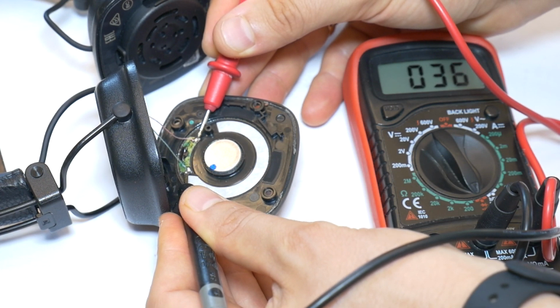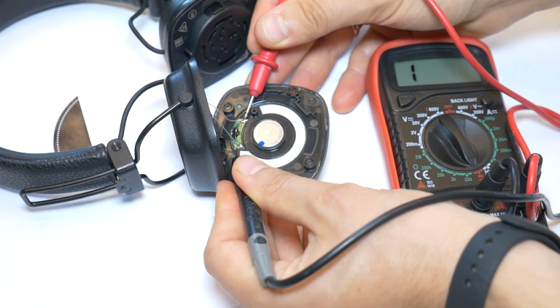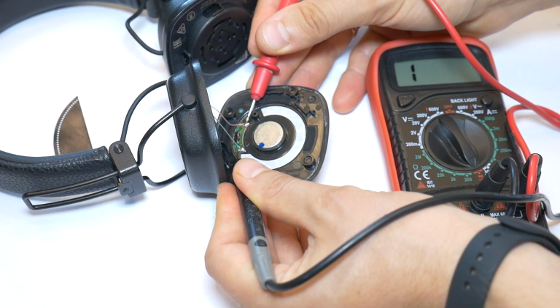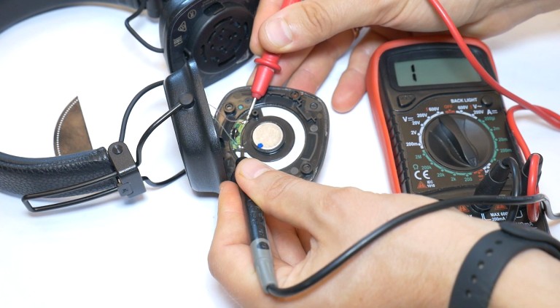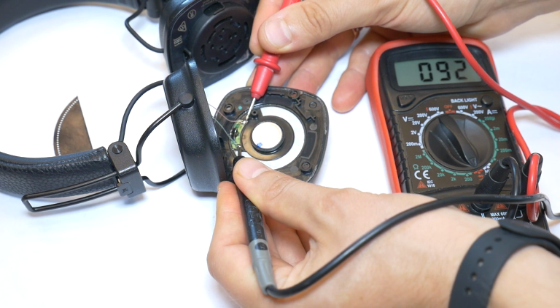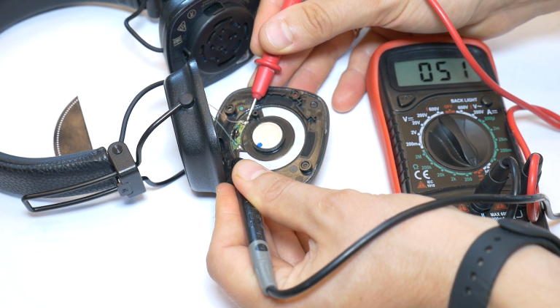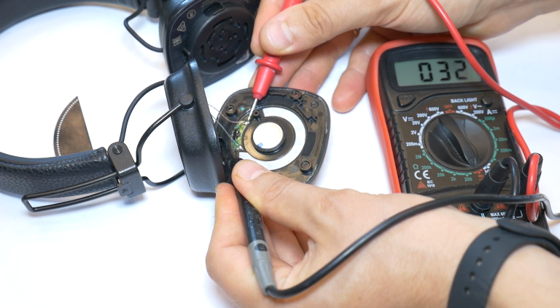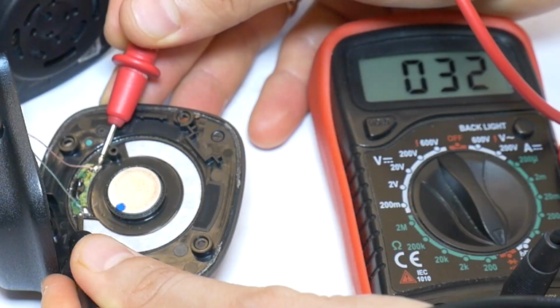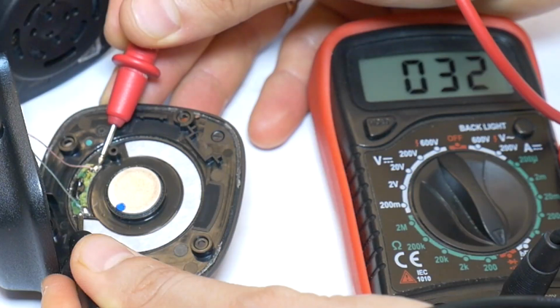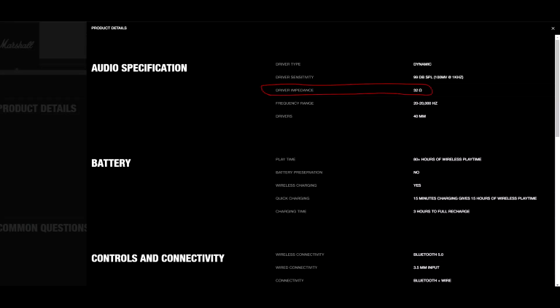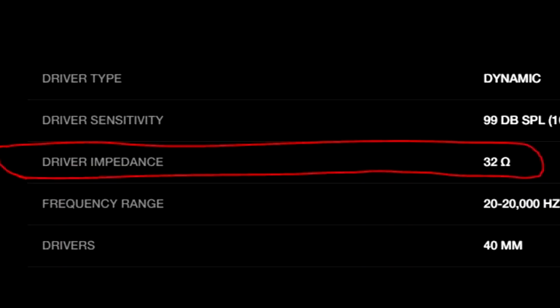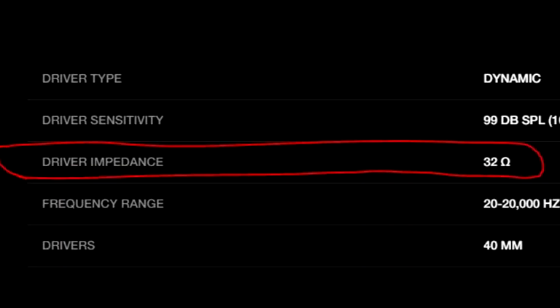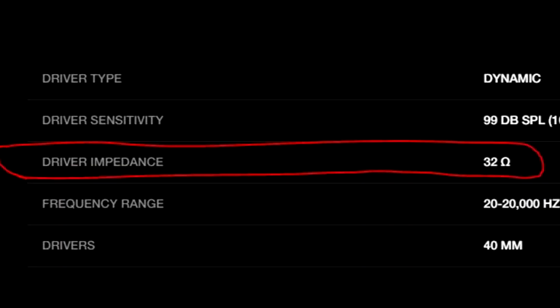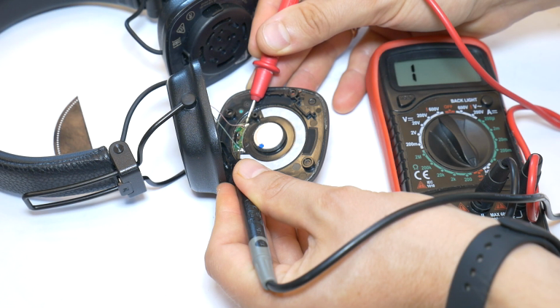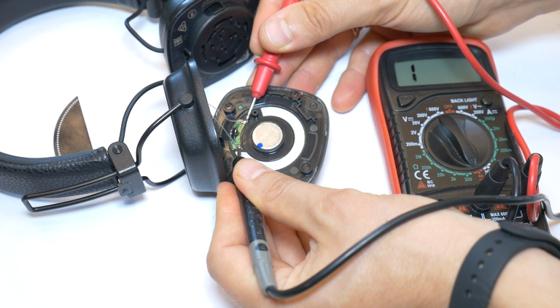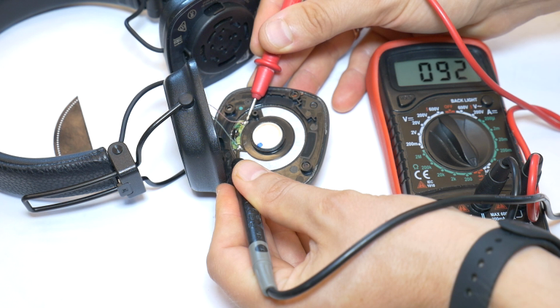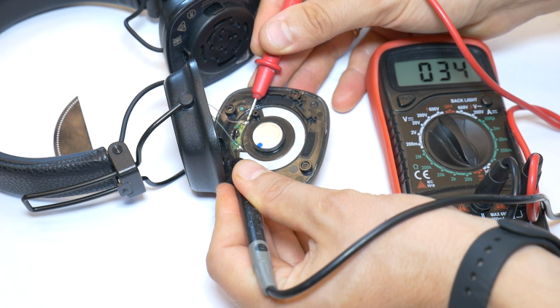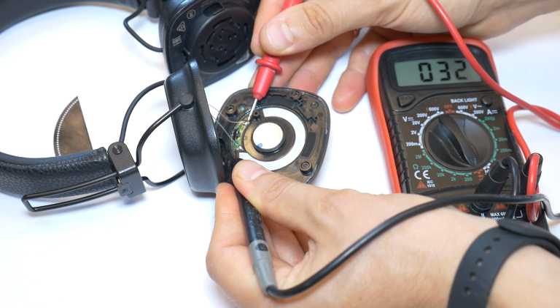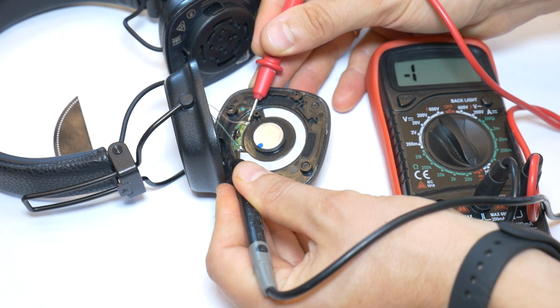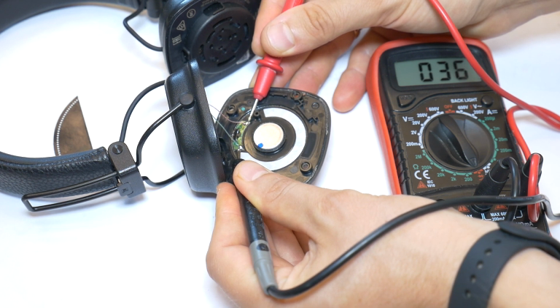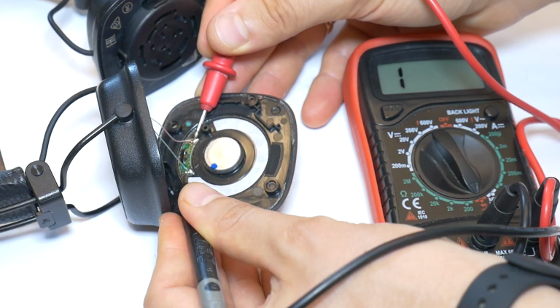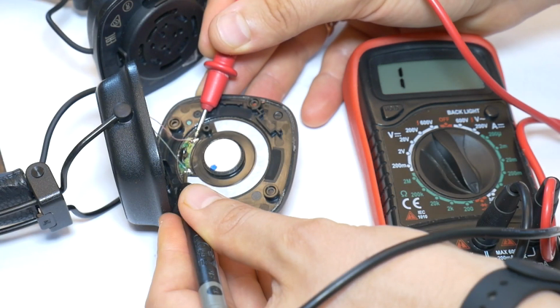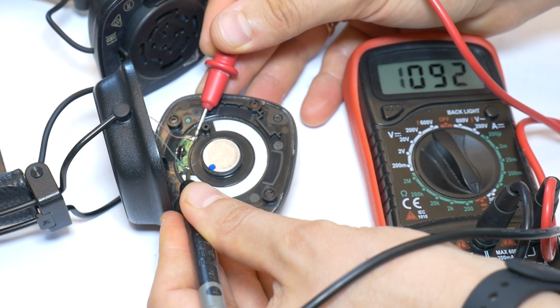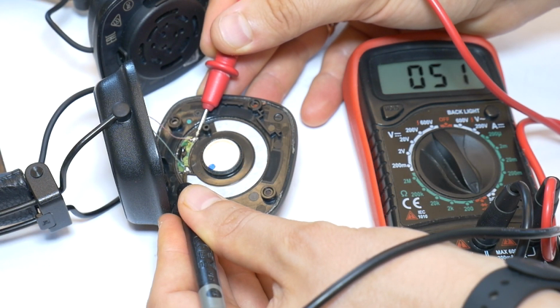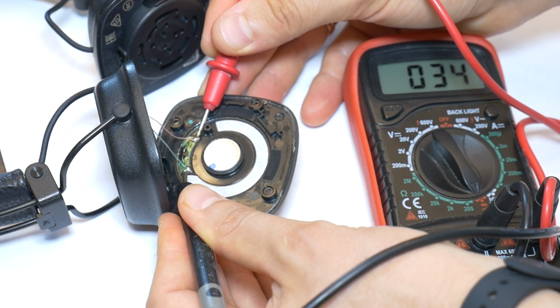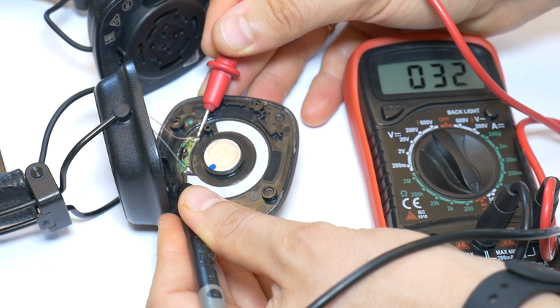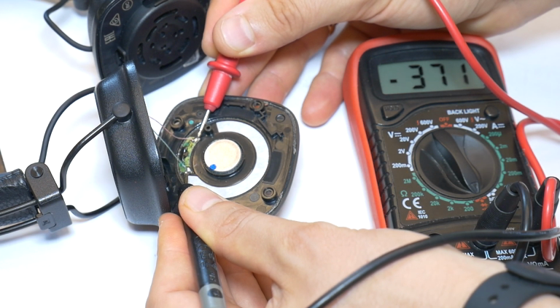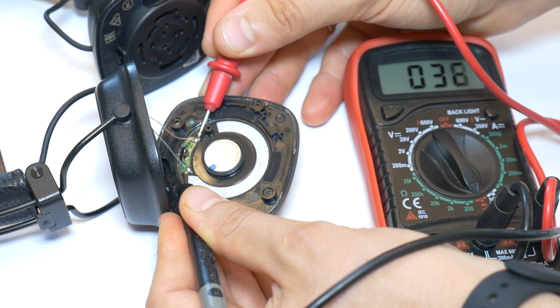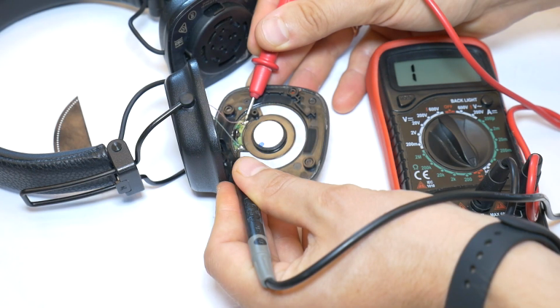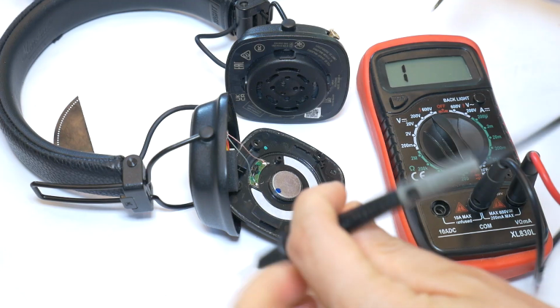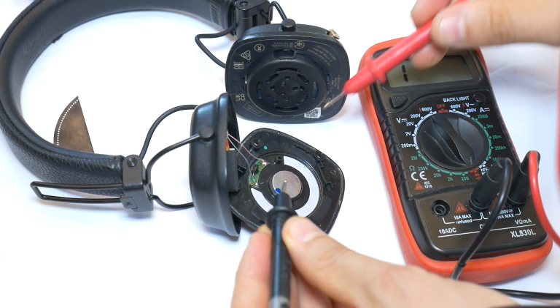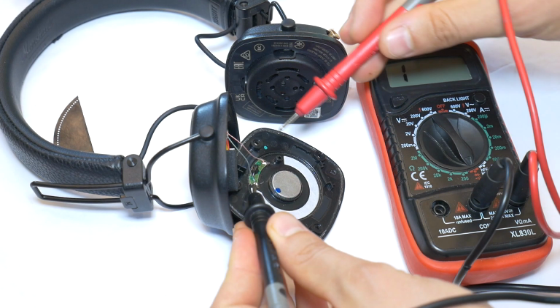The value should be around the same as the ohms value shown in the manual. Some variation is normal because speaker impedance depends on the frequency at which it is measured.